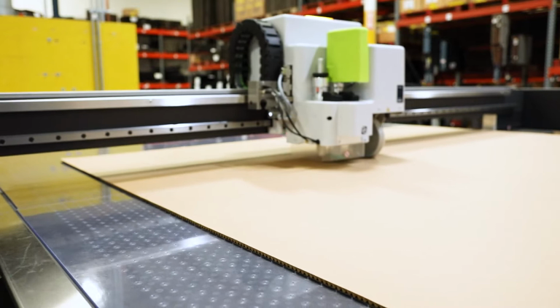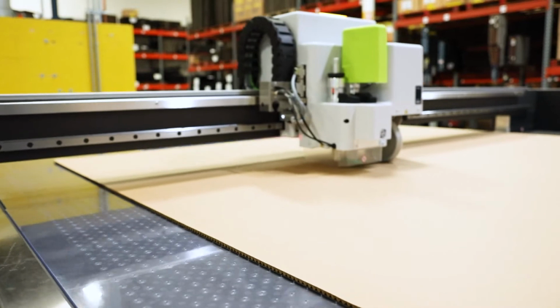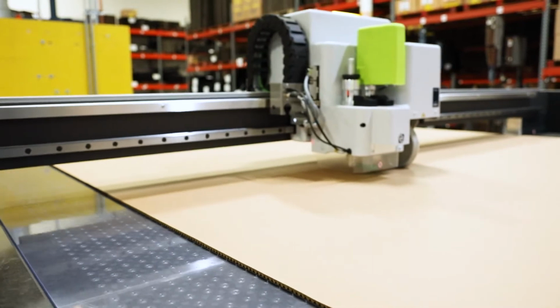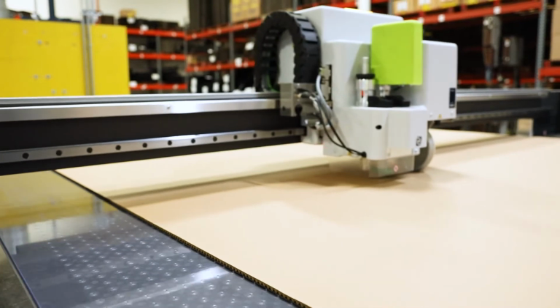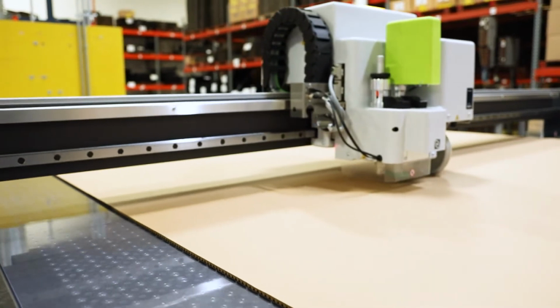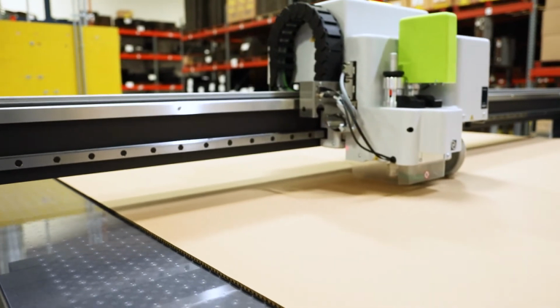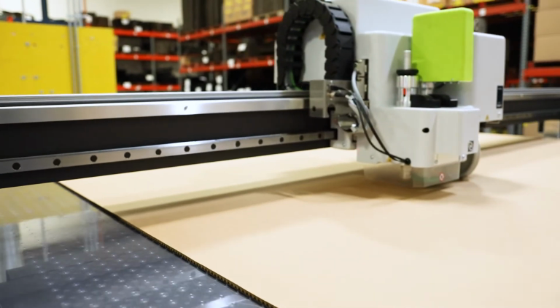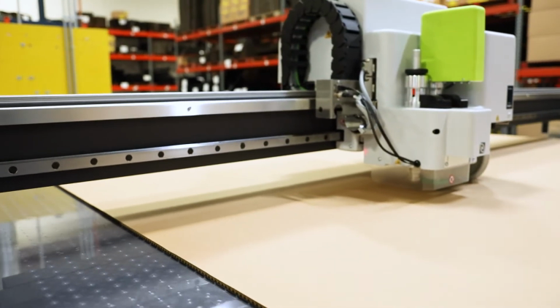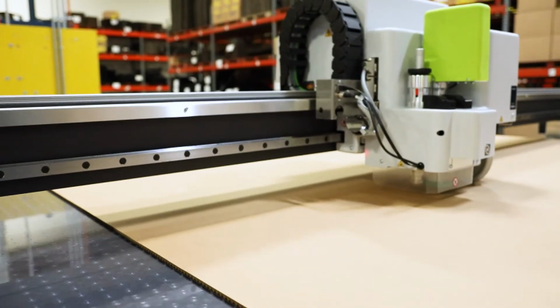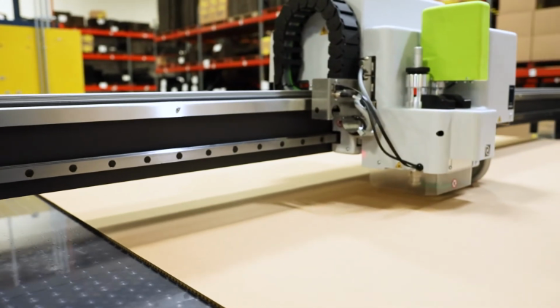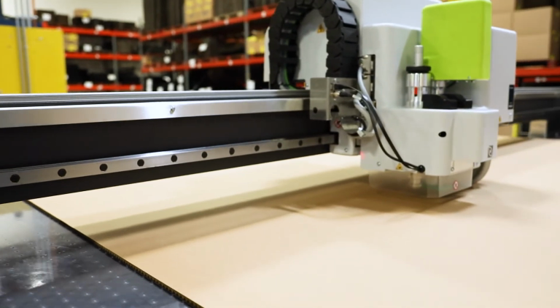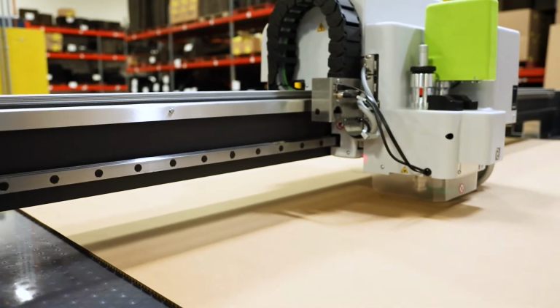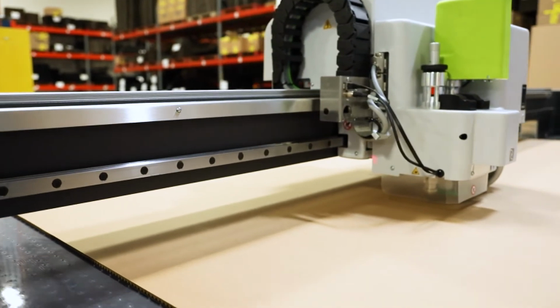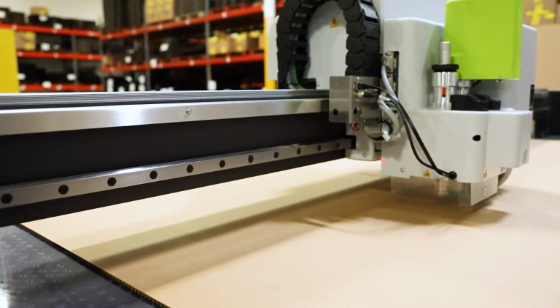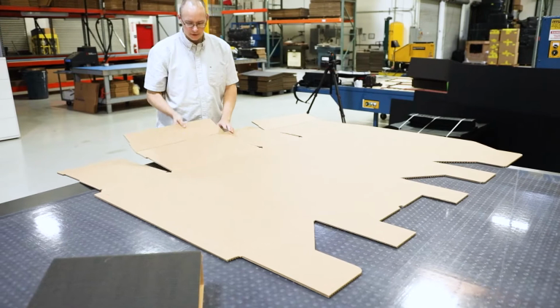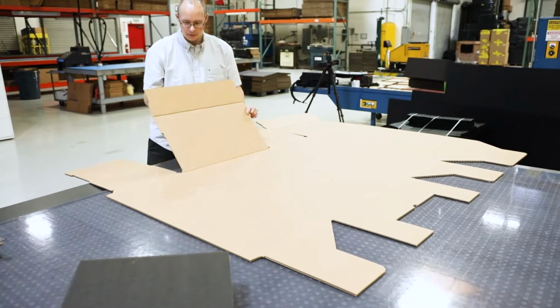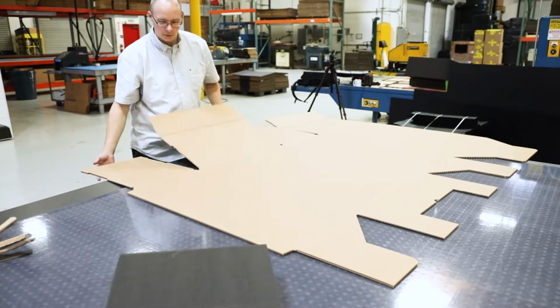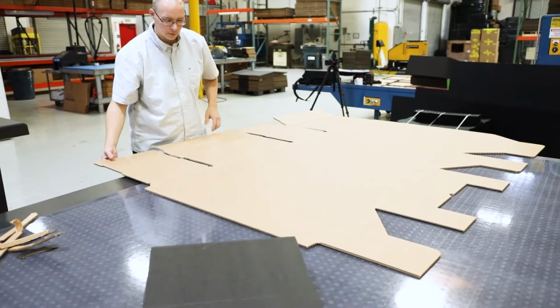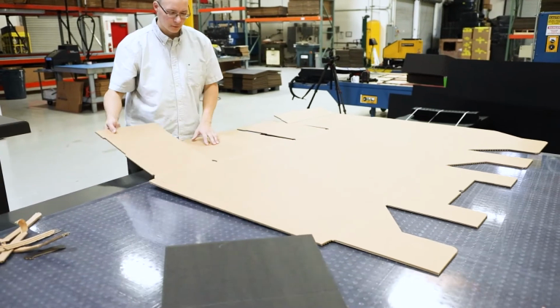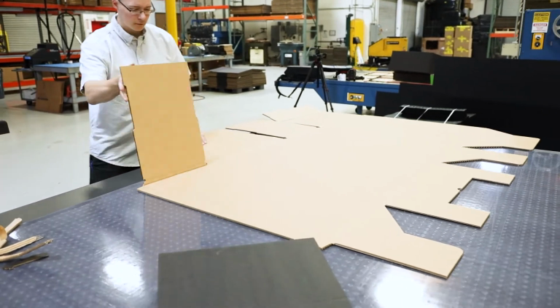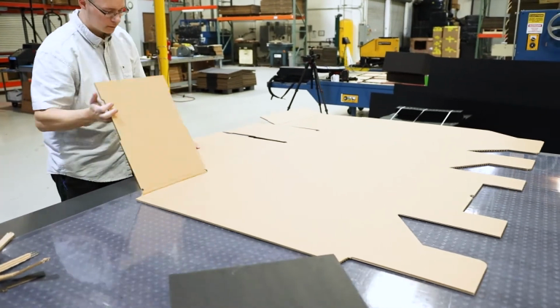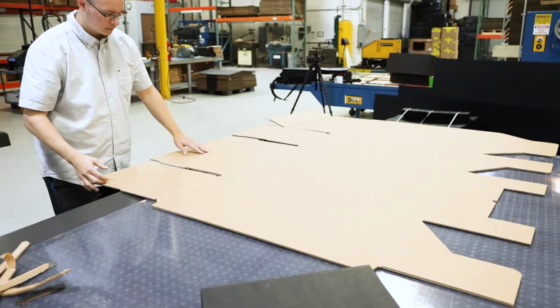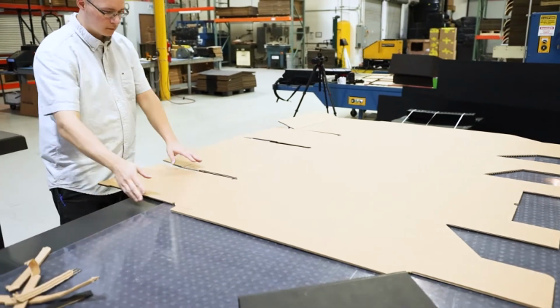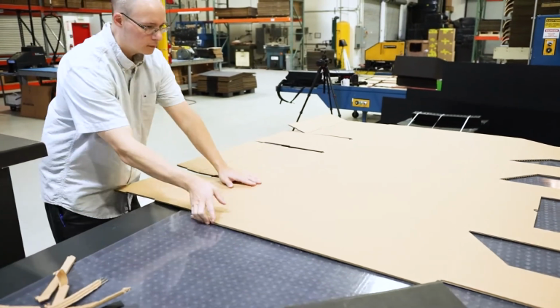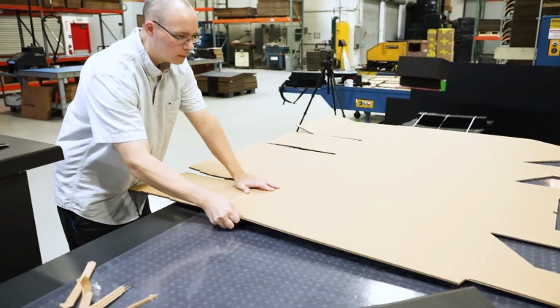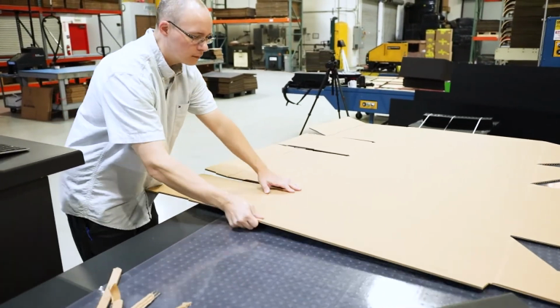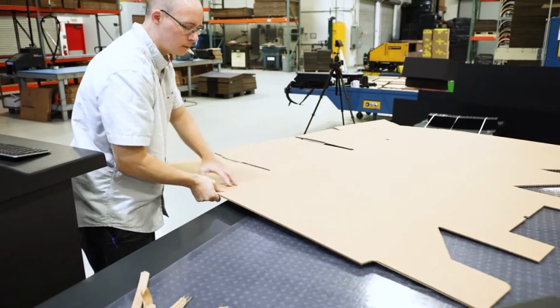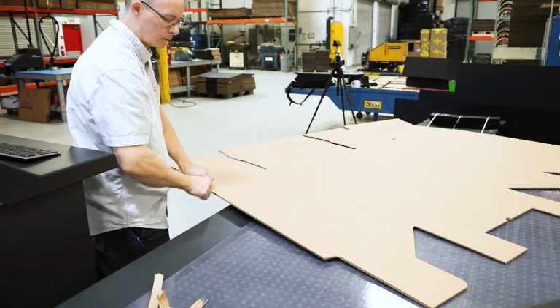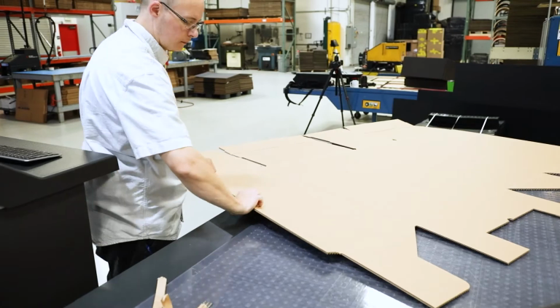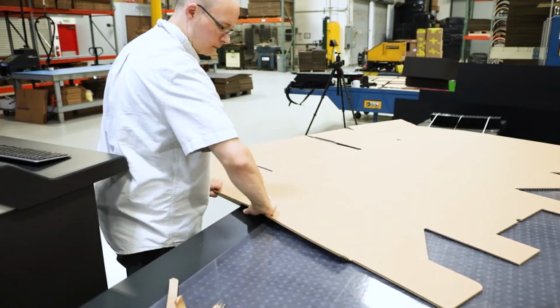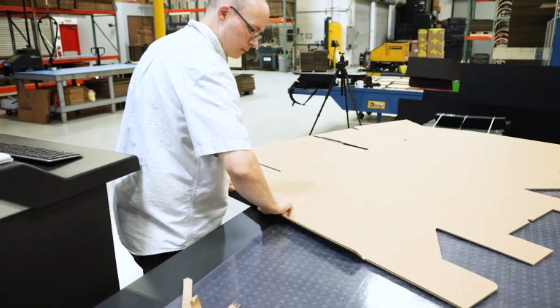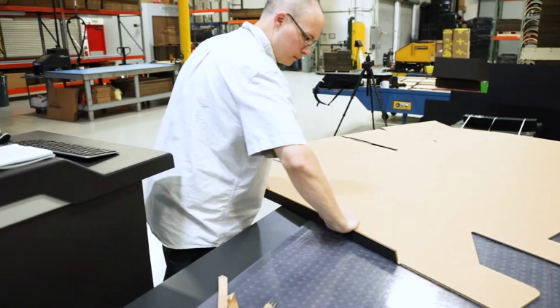ProtectivePak can cut a variety of corrugated material thicknesses ranging from 1/16th of an inch thick corrugated sheets up to 5/16th of an inch thick double wall corrugated sheets to meet your specific packaging application.